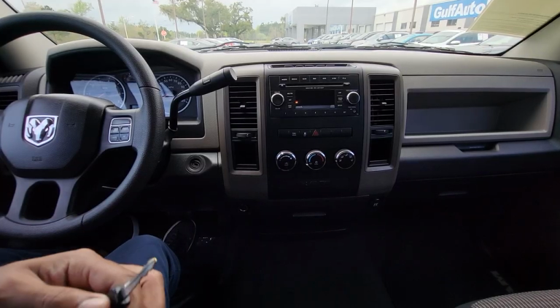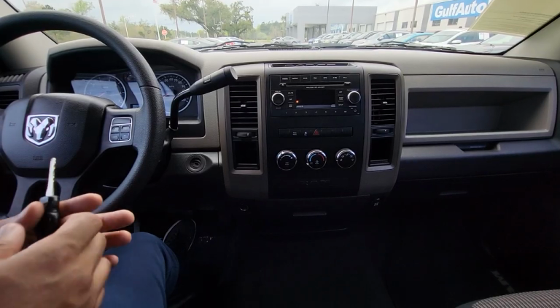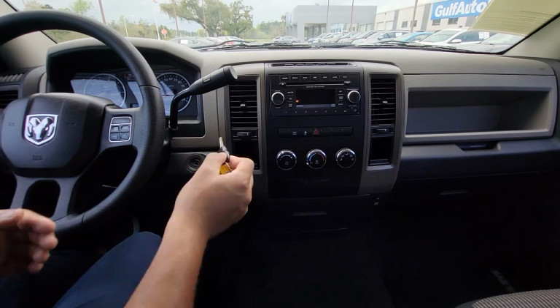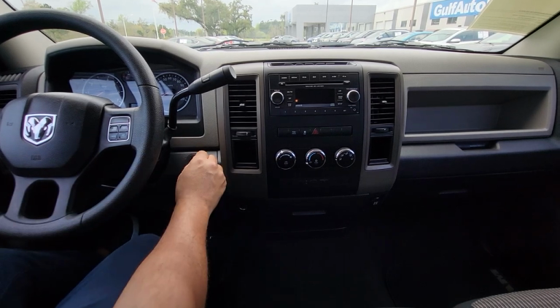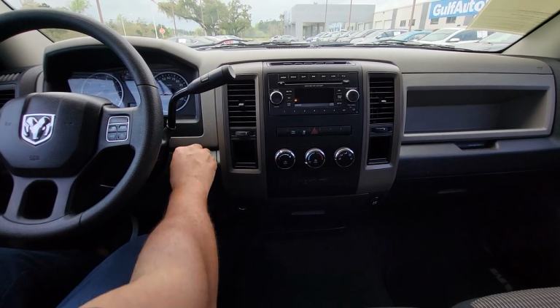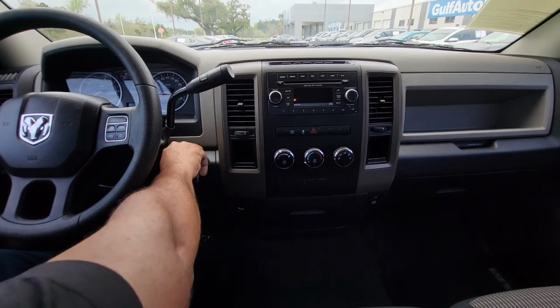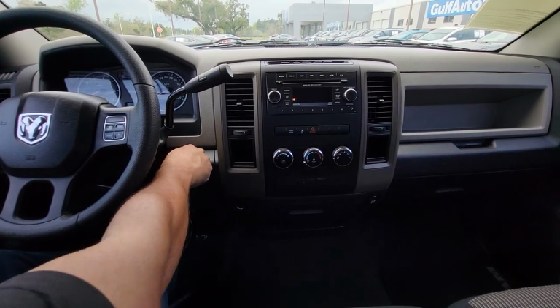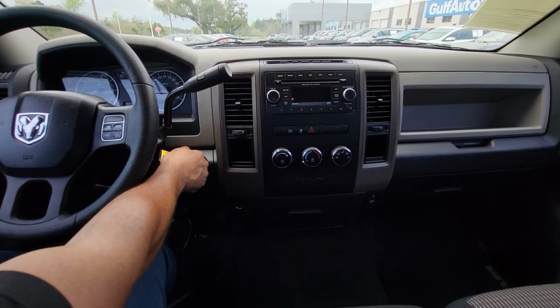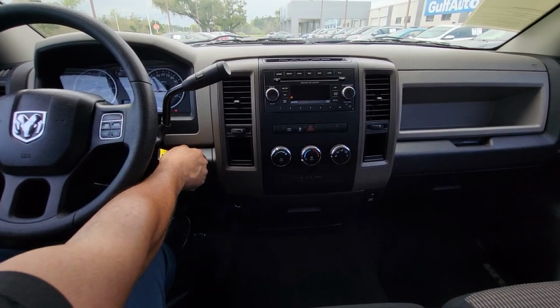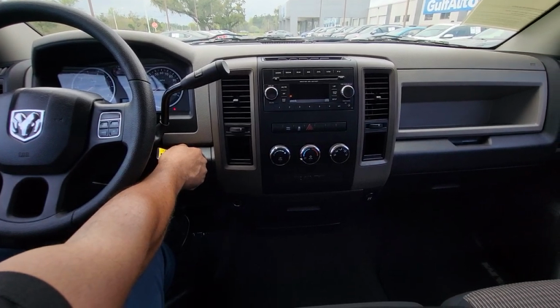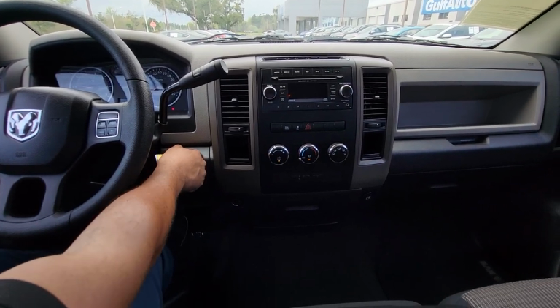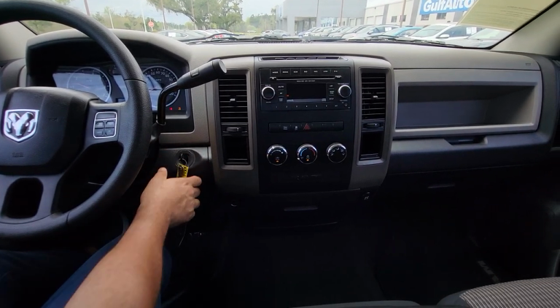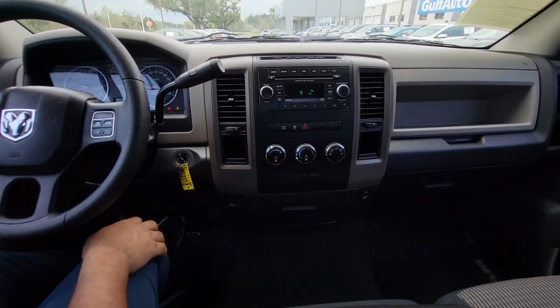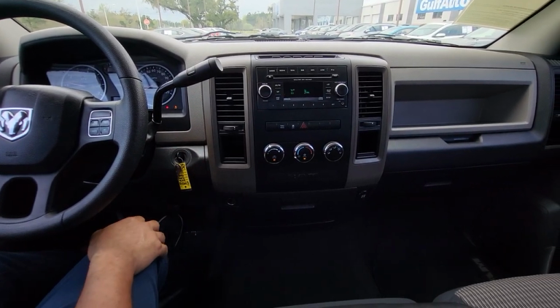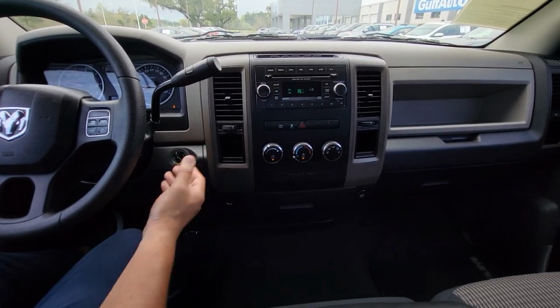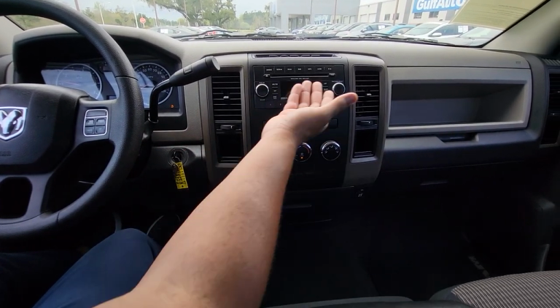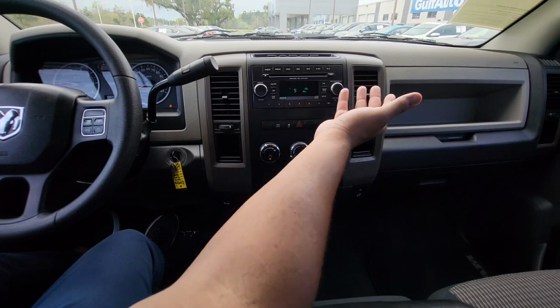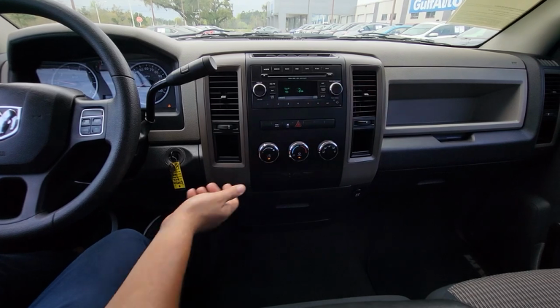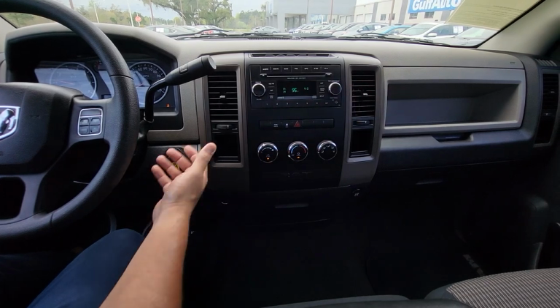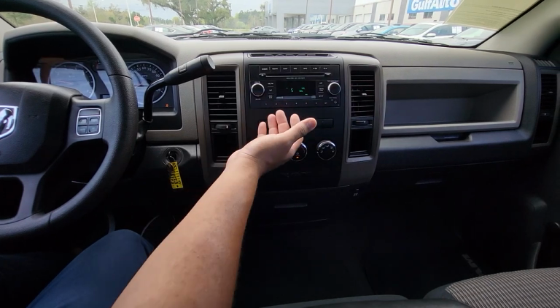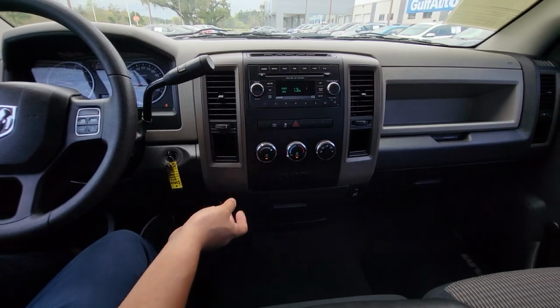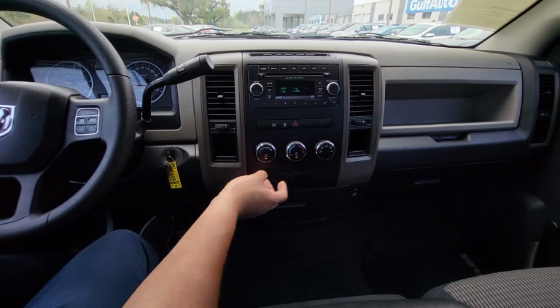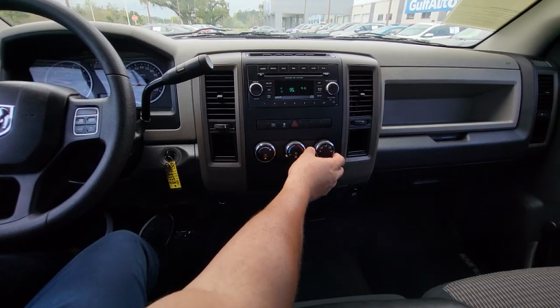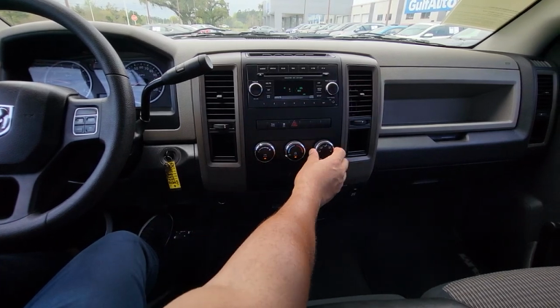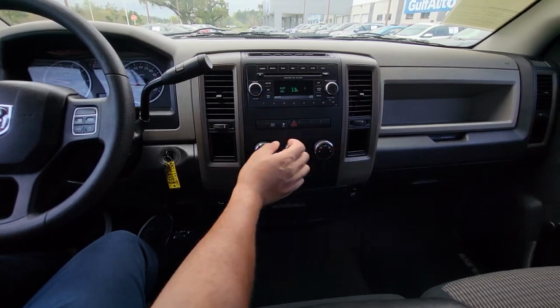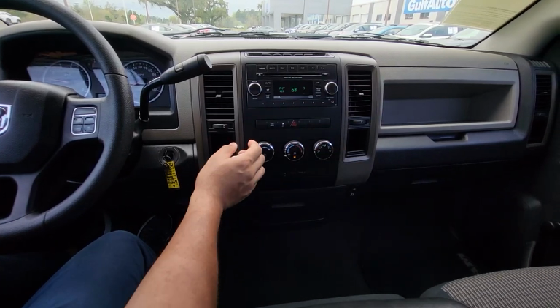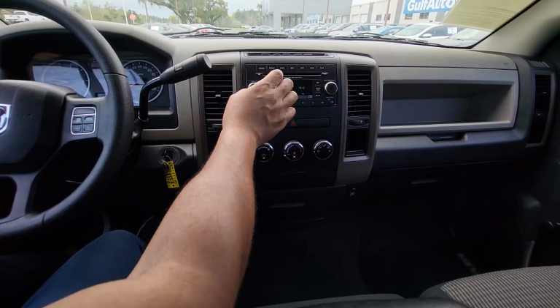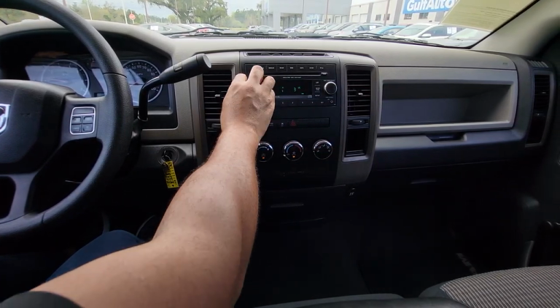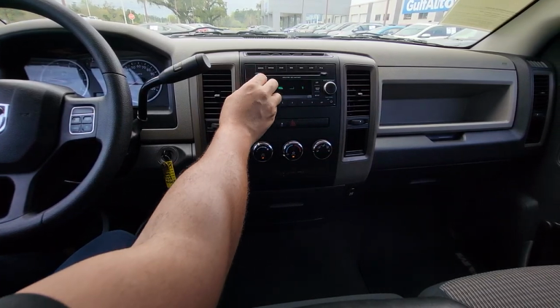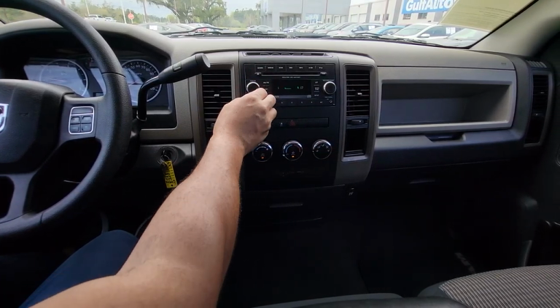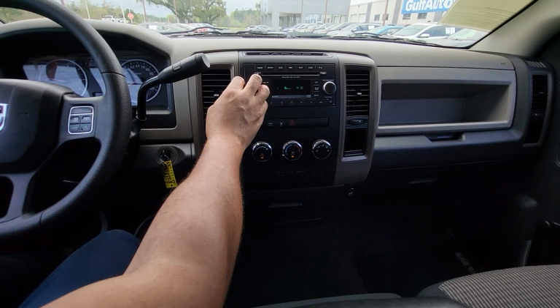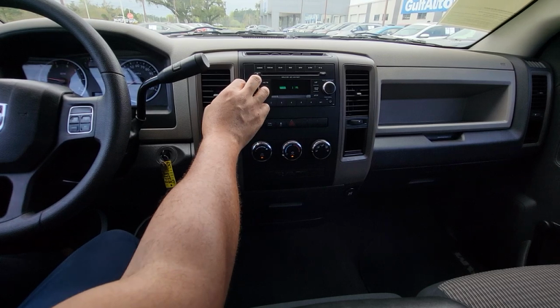Going ahead and cranking it up — factory radio. The AC blows super cold right here. Radio works as it should.